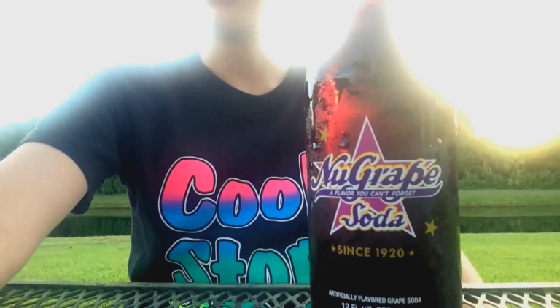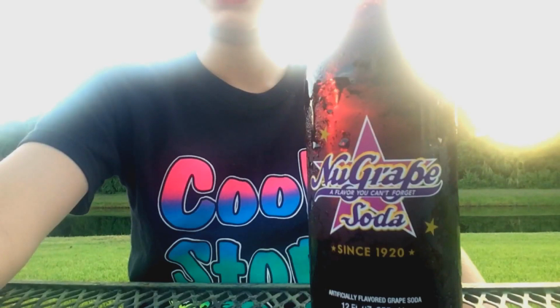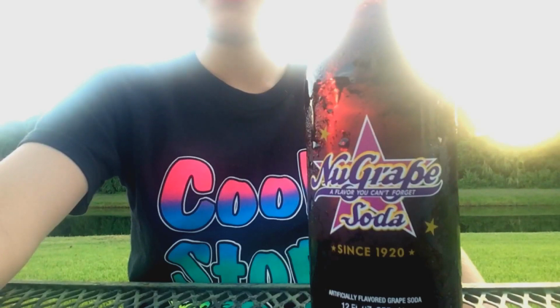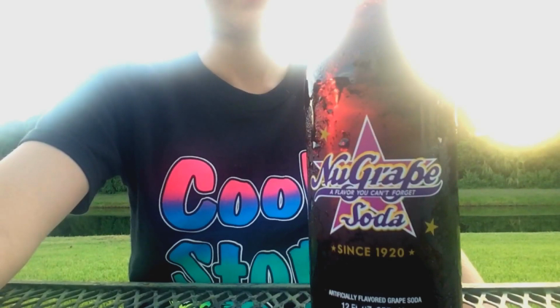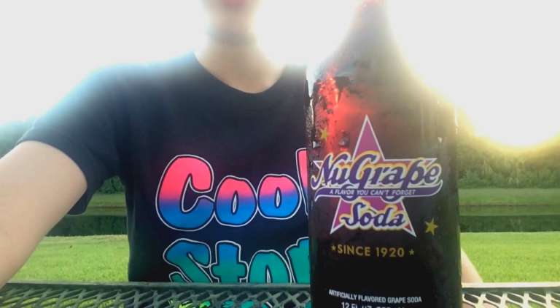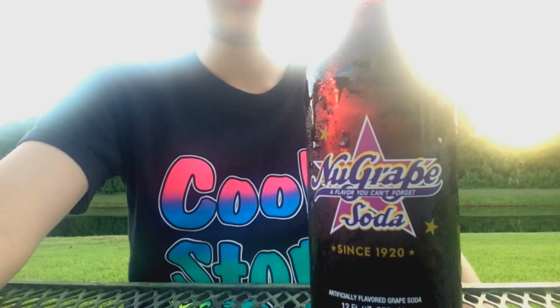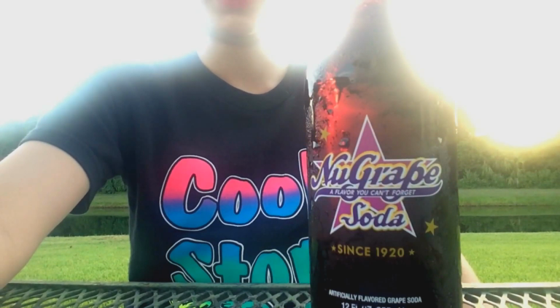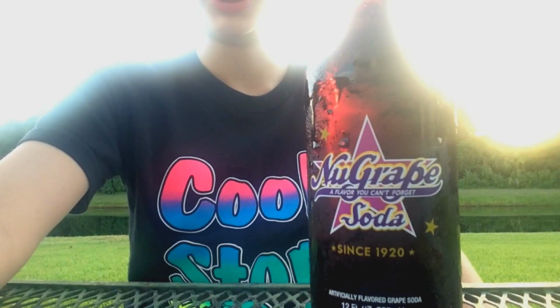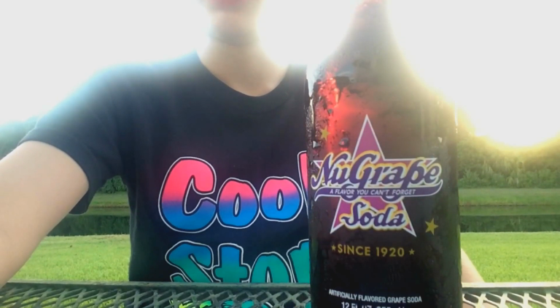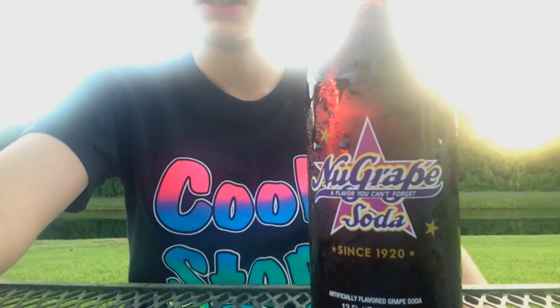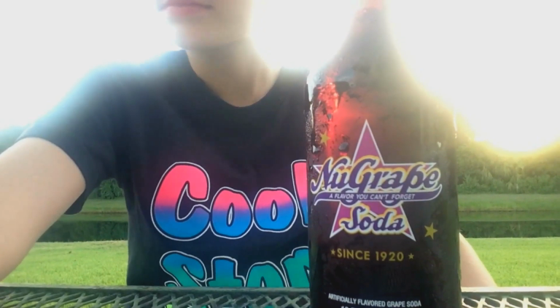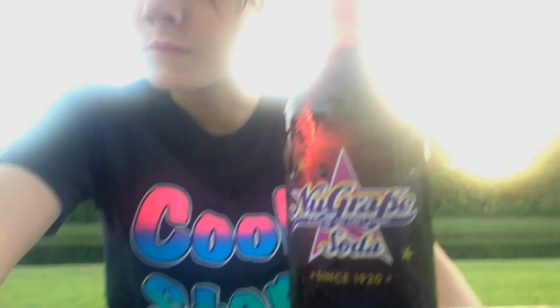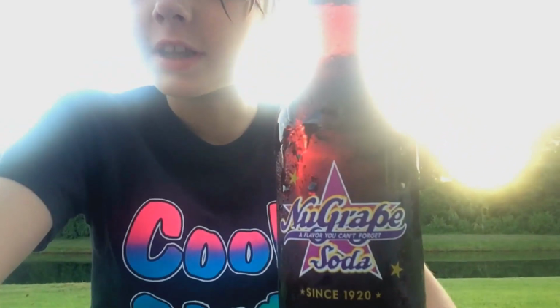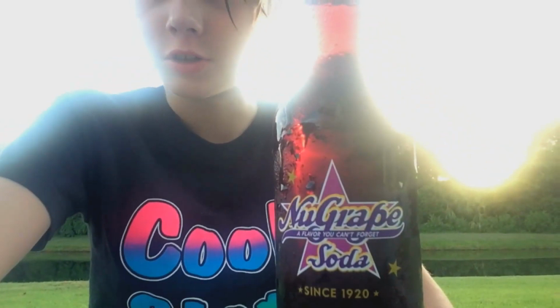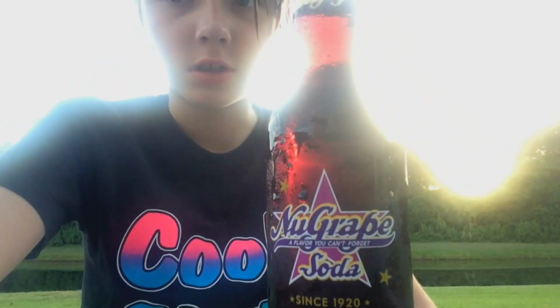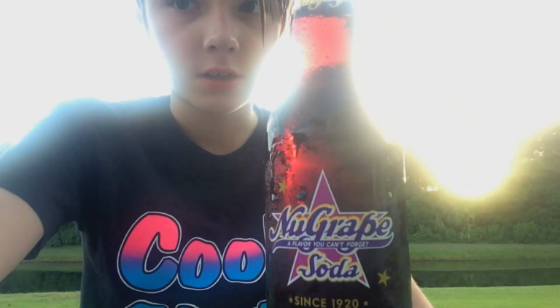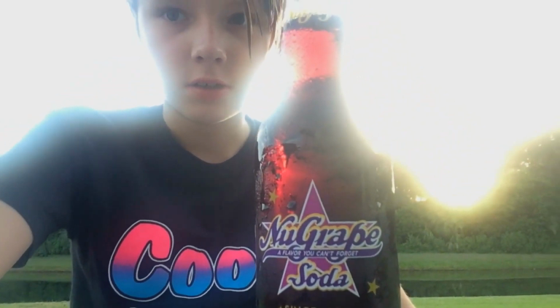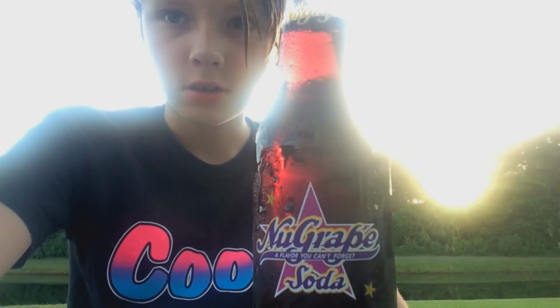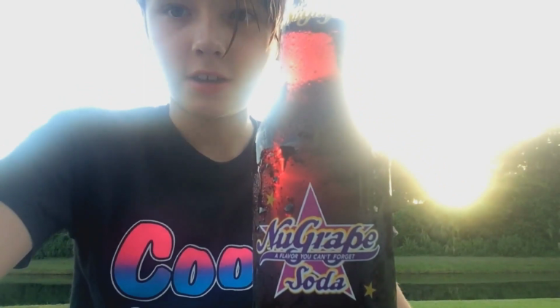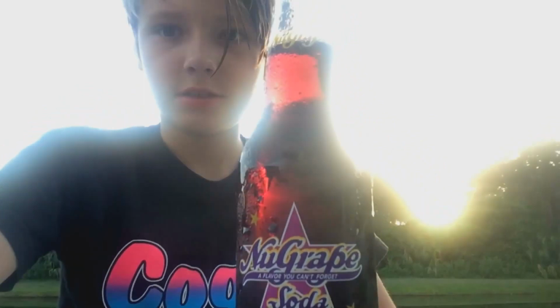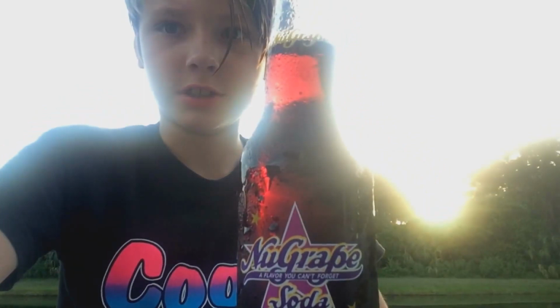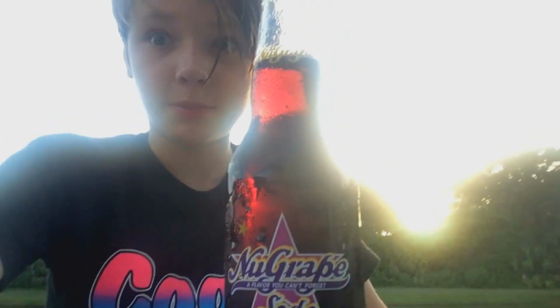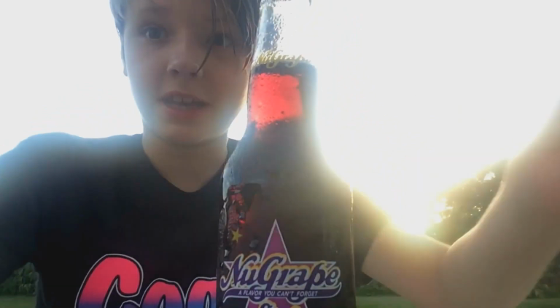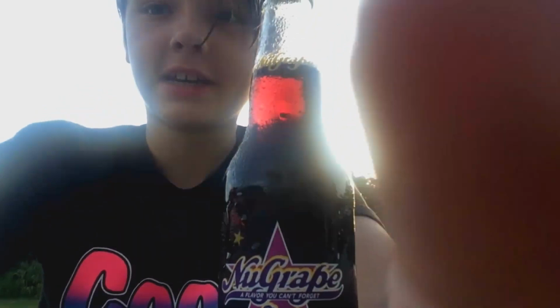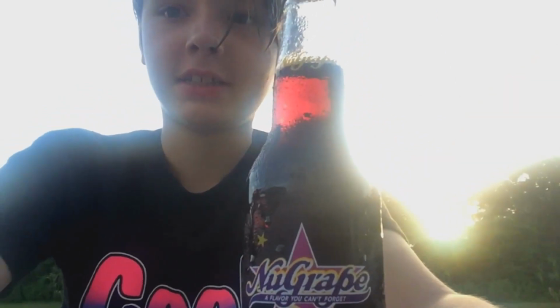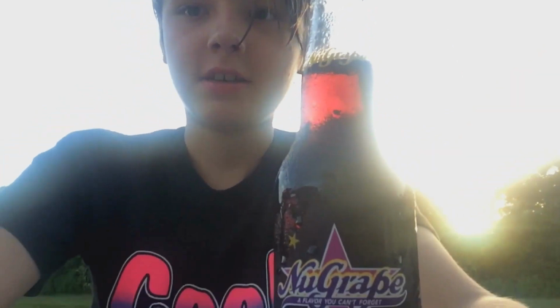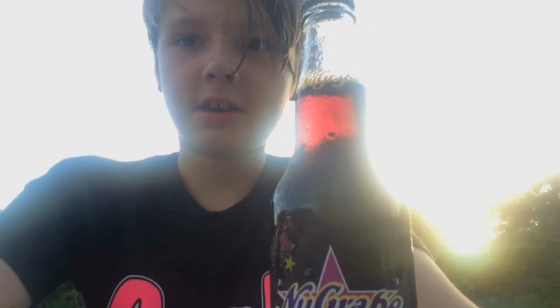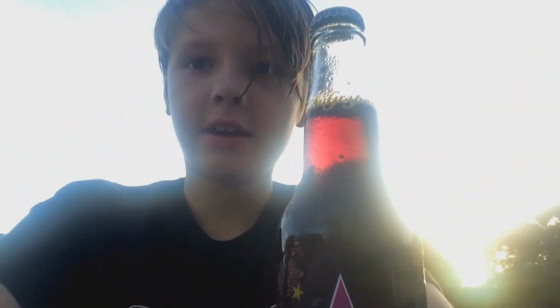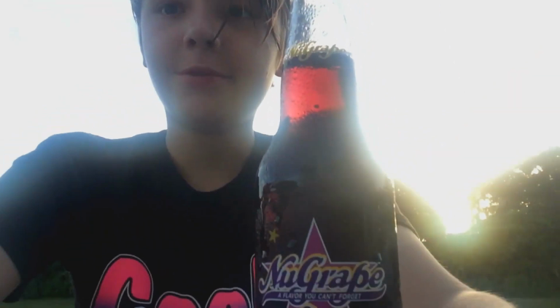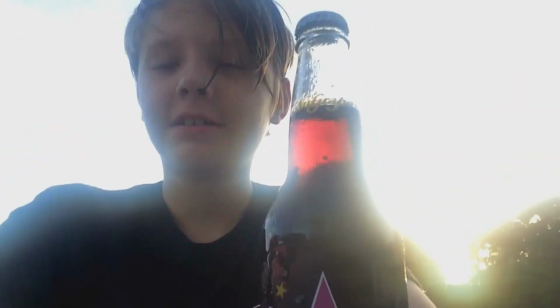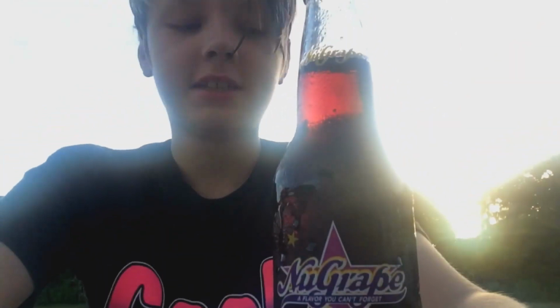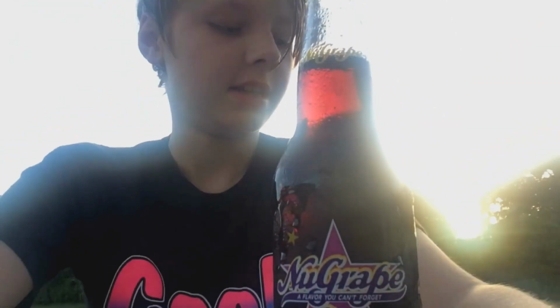This time, I got a whole bunch of sodas for you. Wait a minute, that doesn't look like it. Alright, there we go. Sorry about the lighting, guys. I'm doing outside today.